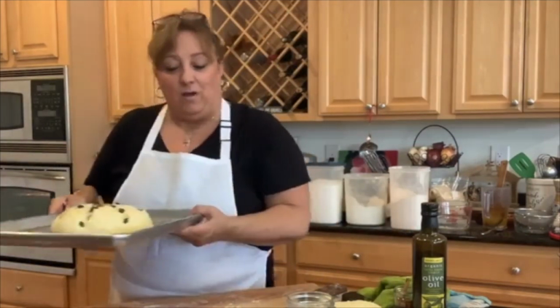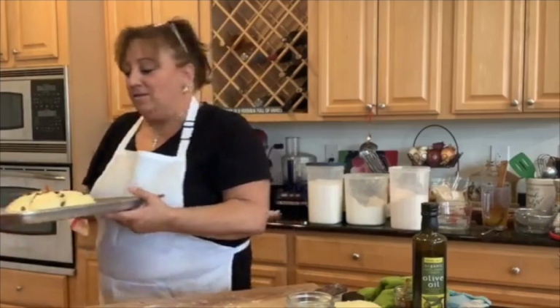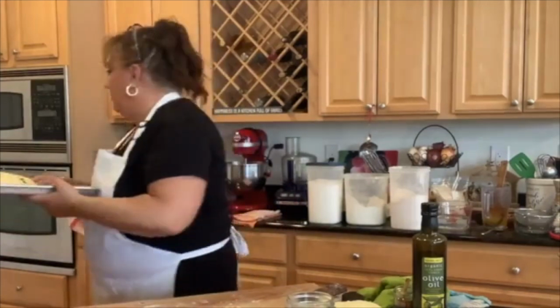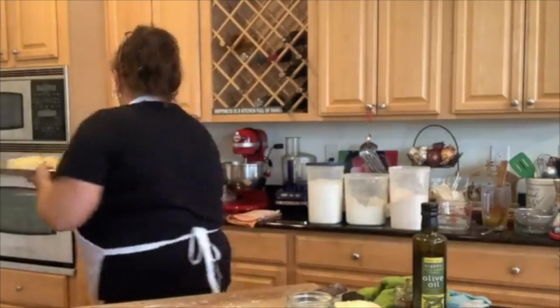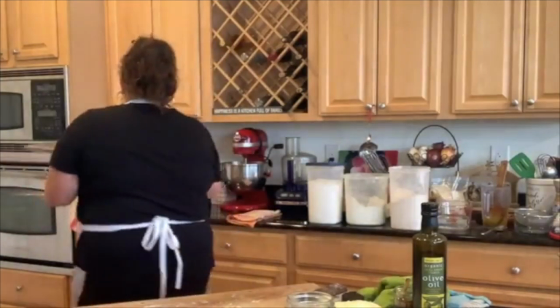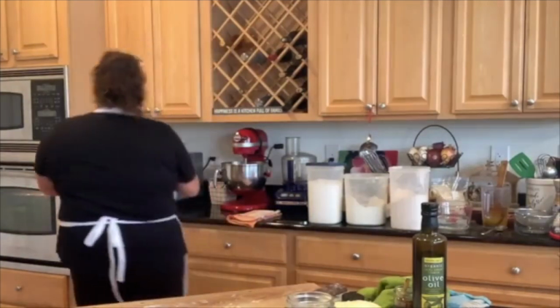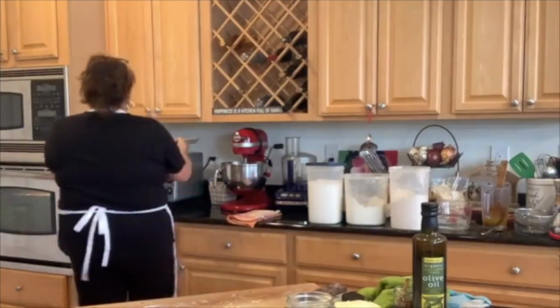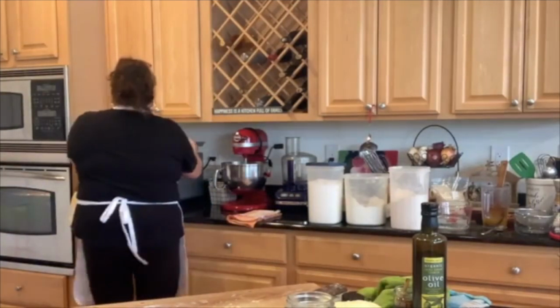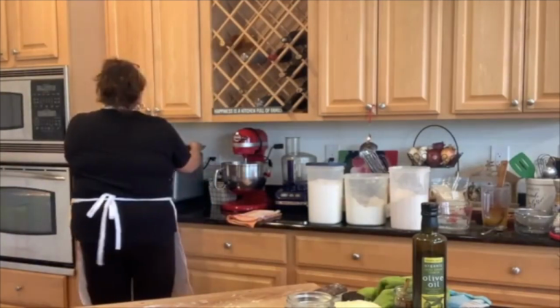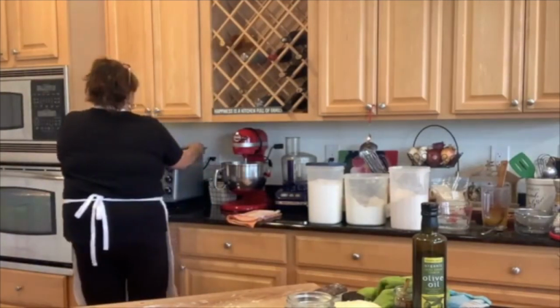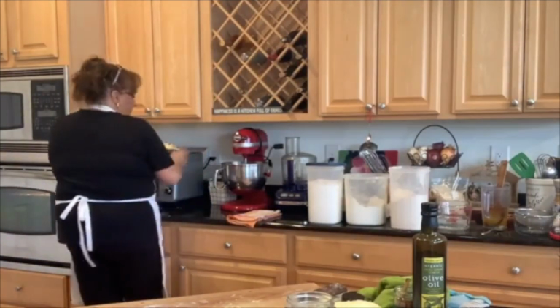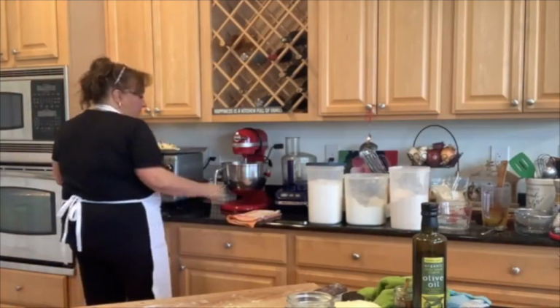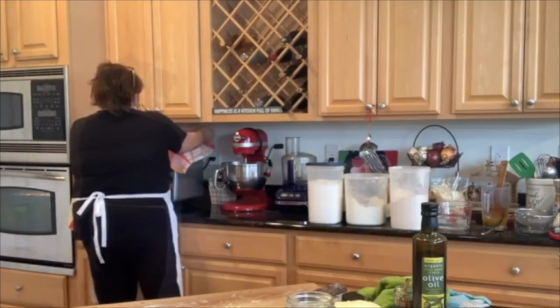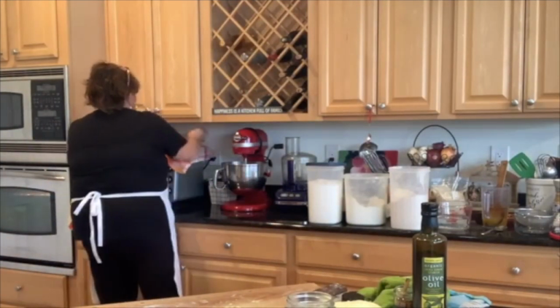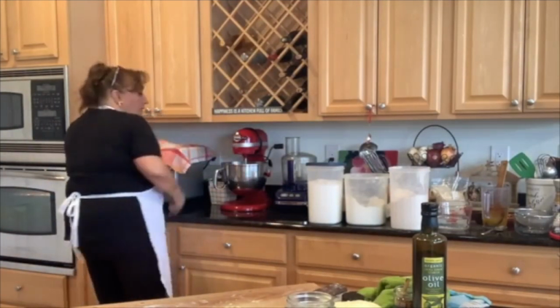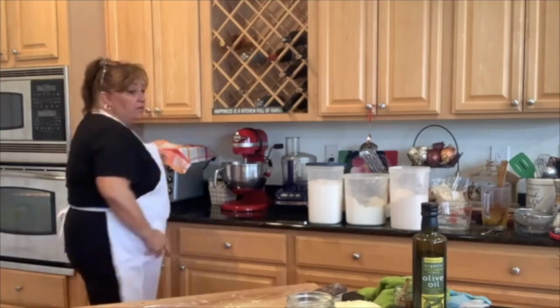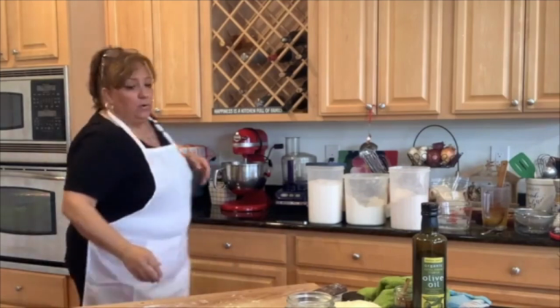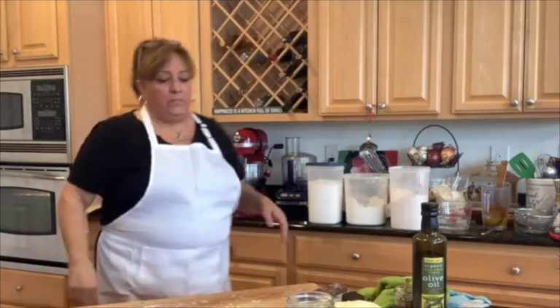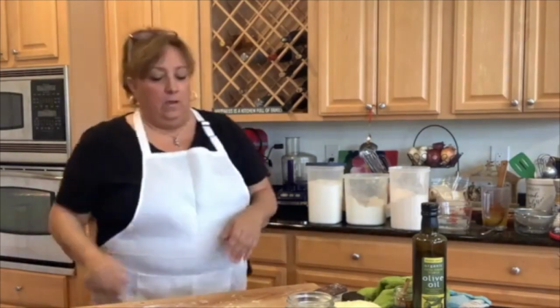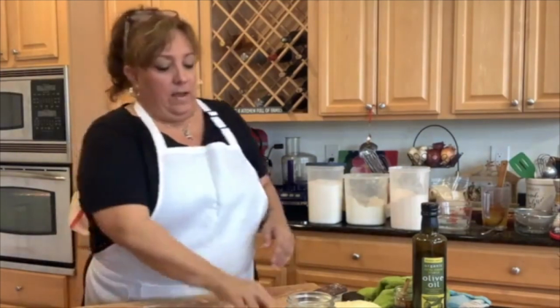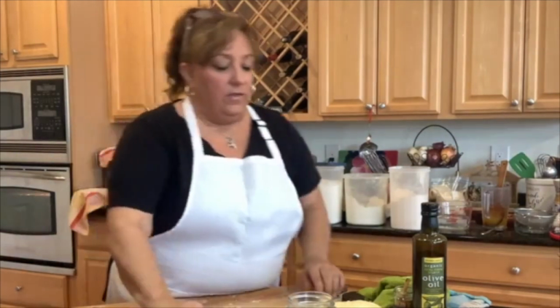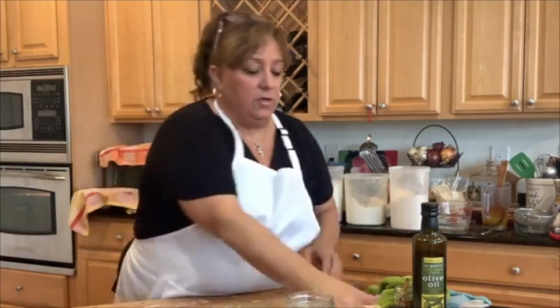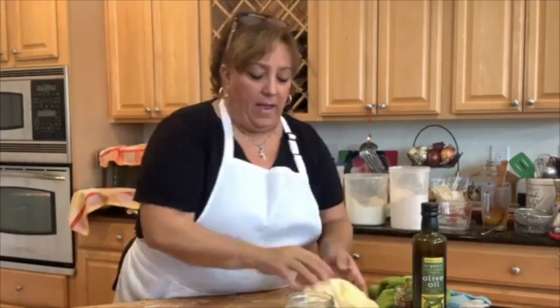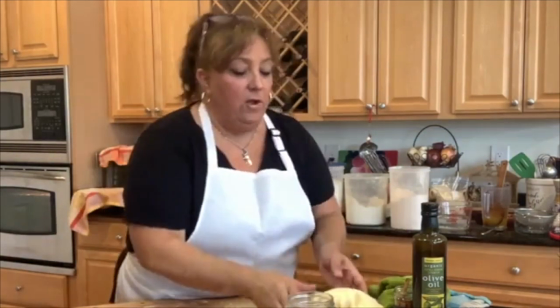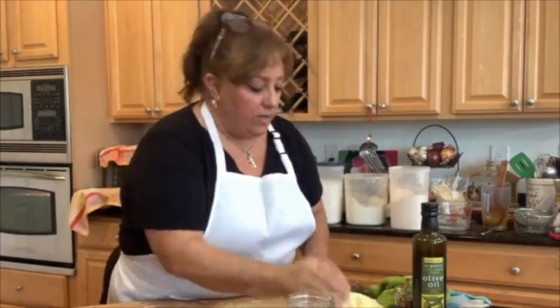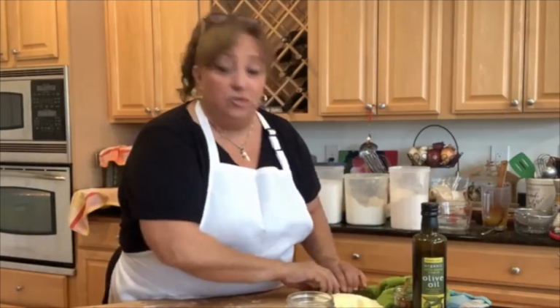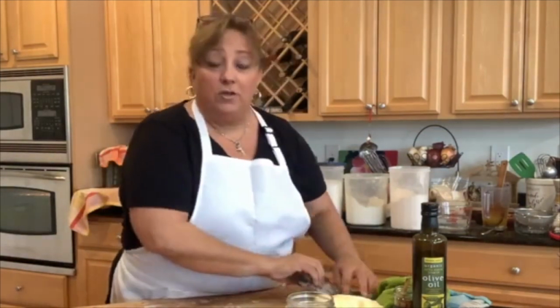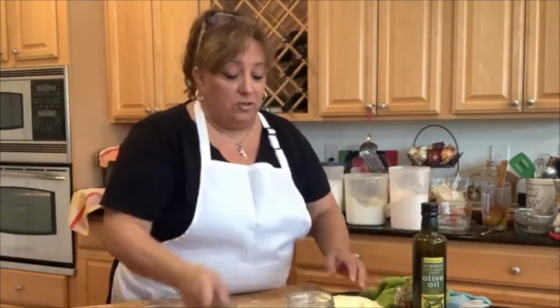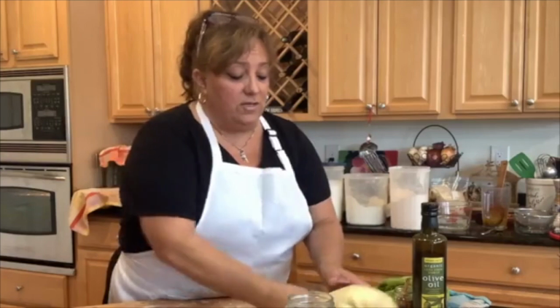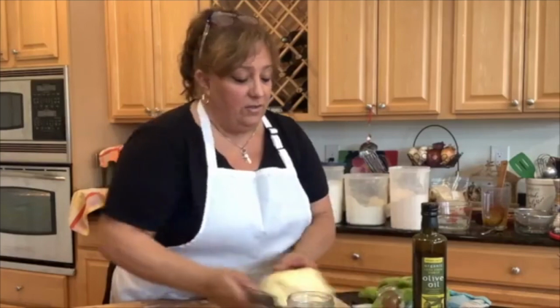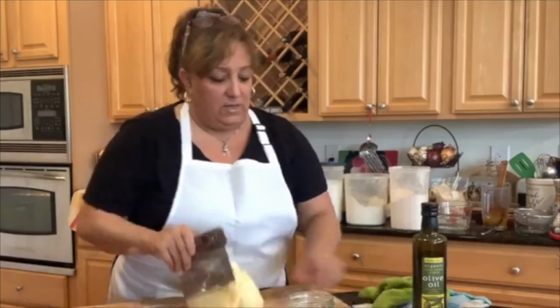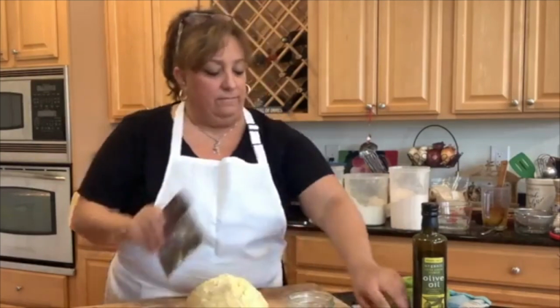We're going to let this rise and set it somewhere warm to puff up a little more. This other batch we're actually going to do the way I usually do, so we'll see how everything comes out.